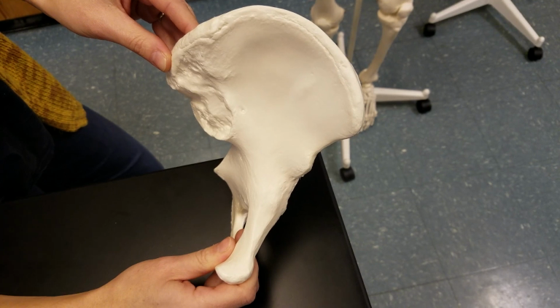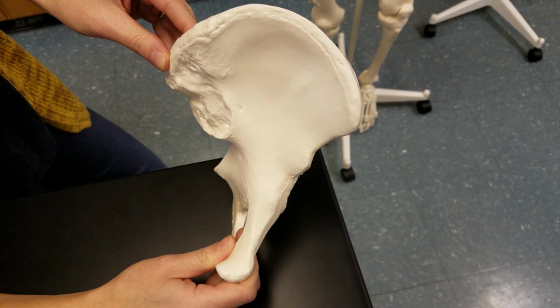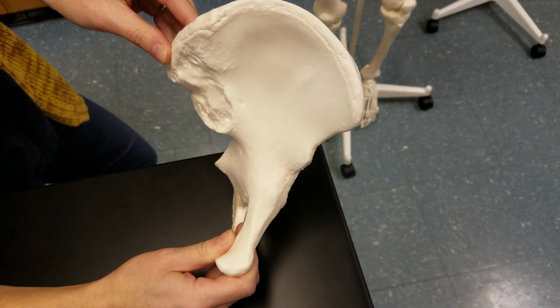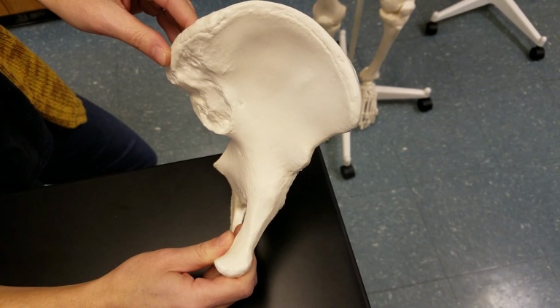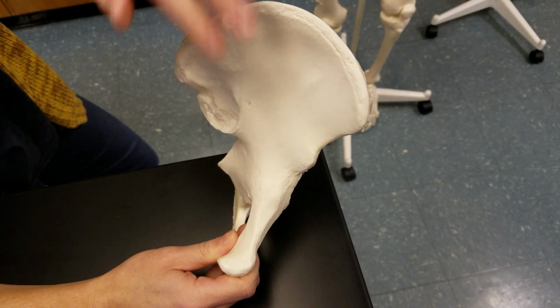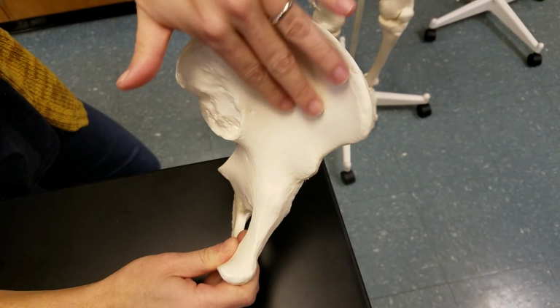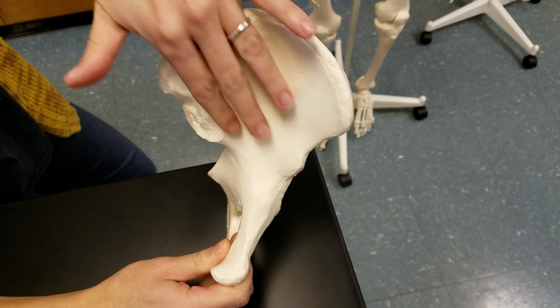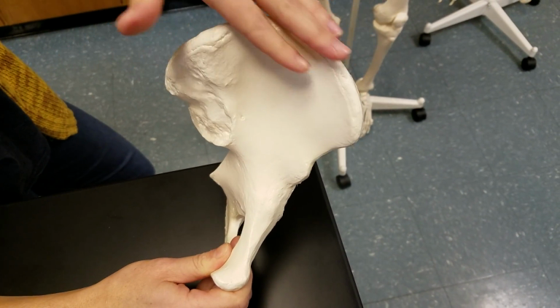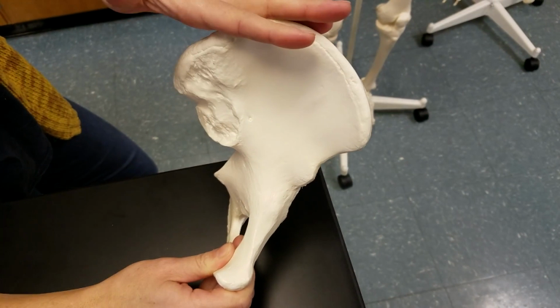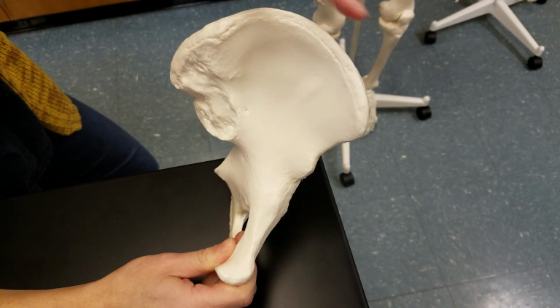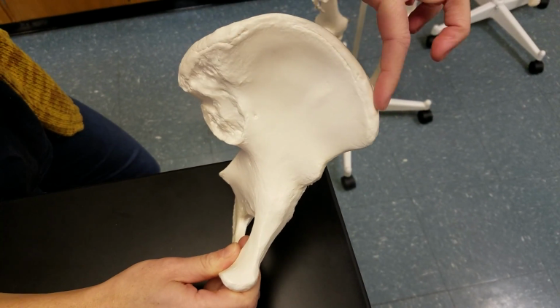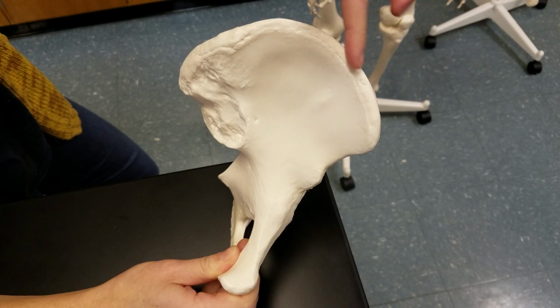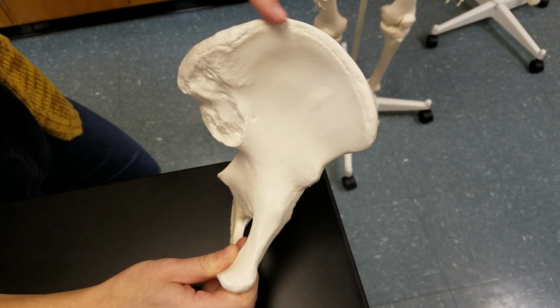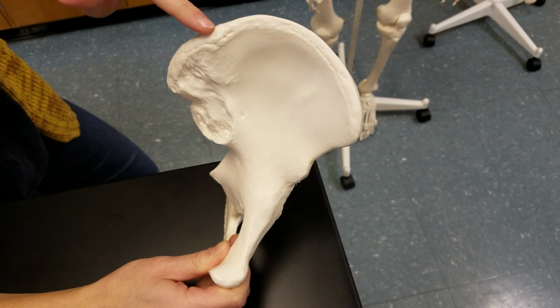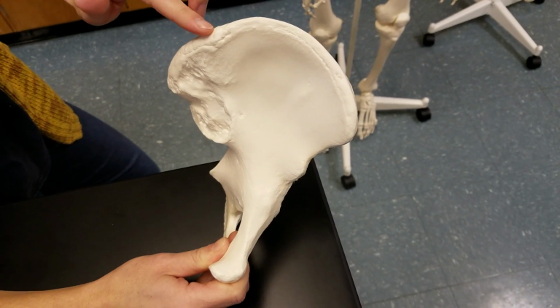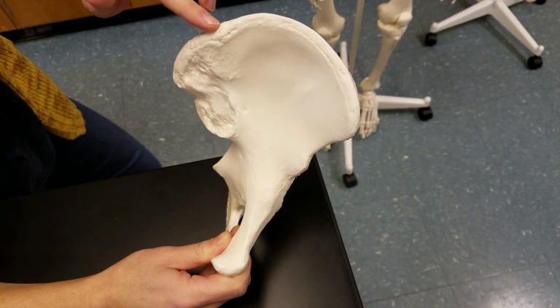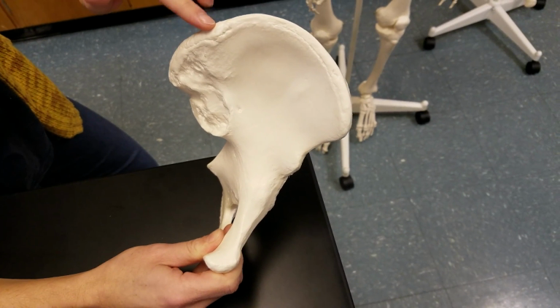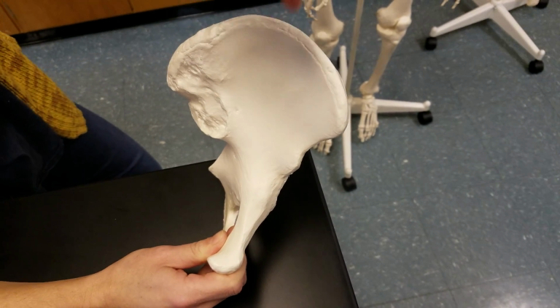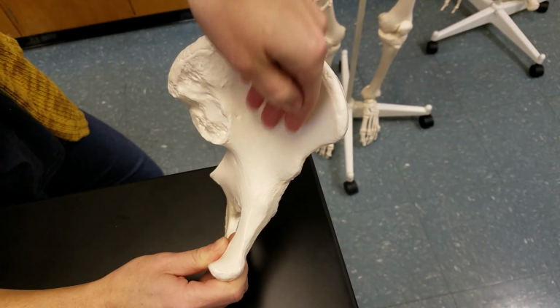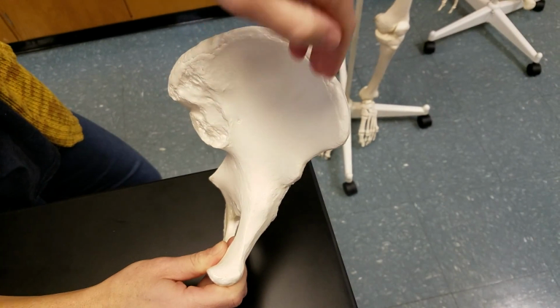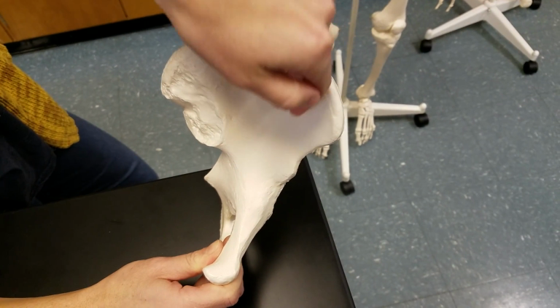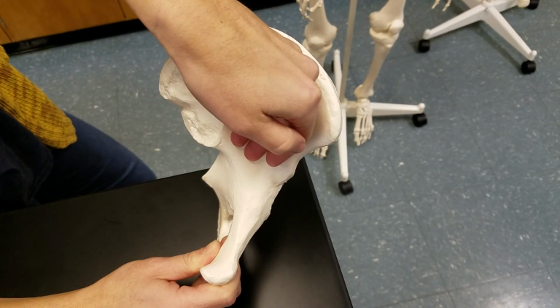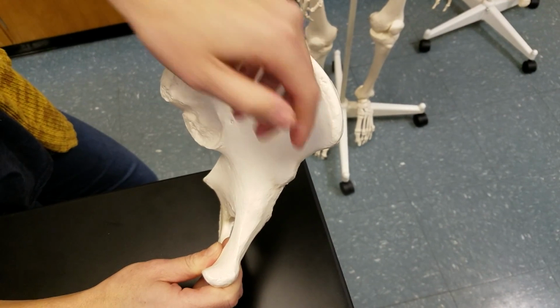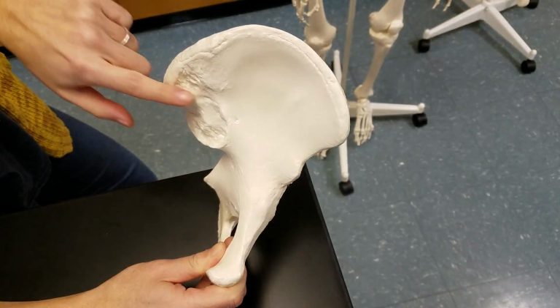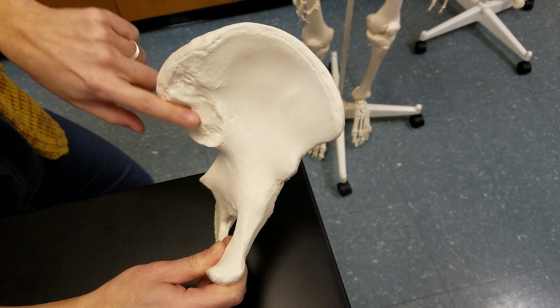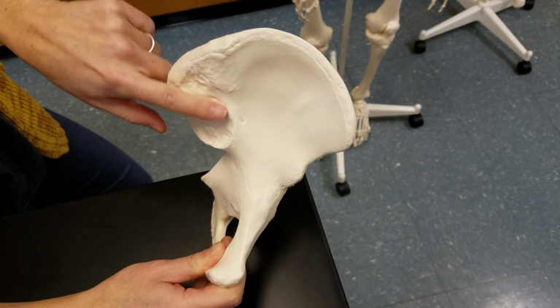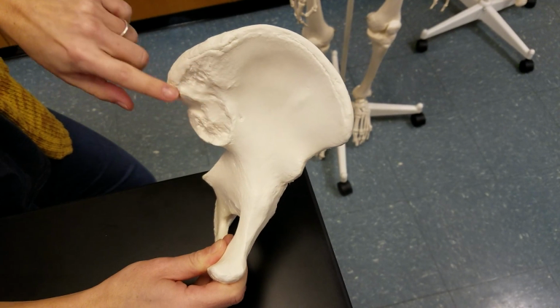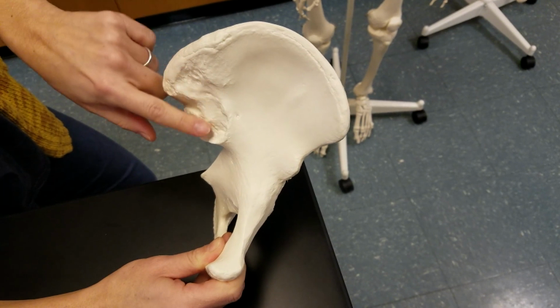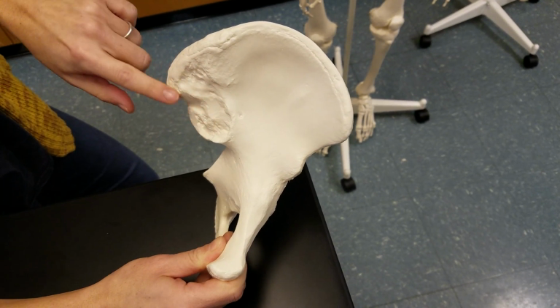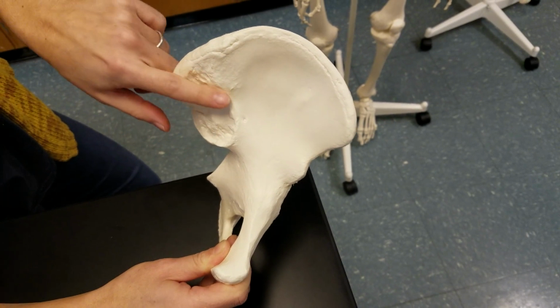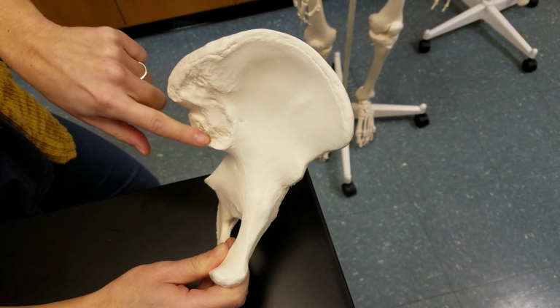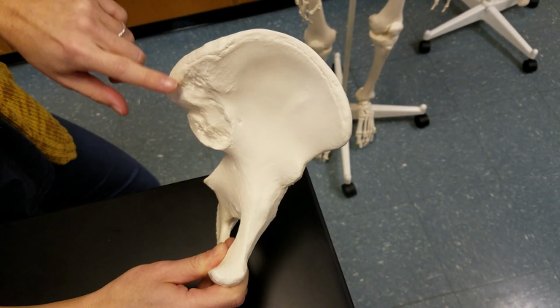This is your coxal bone. This part here is the ilium. This is the iliac crest, and here is the iliac fossa. The rough part of the bone here is the auricular surface.